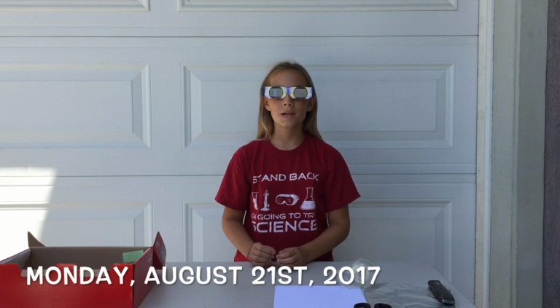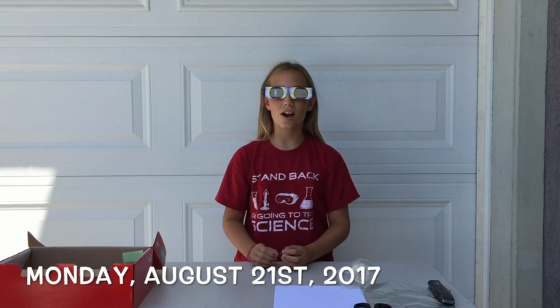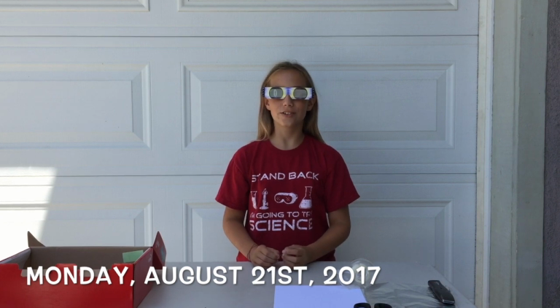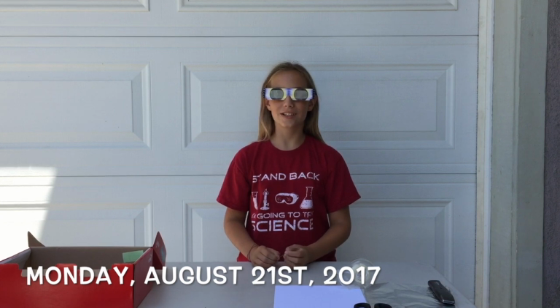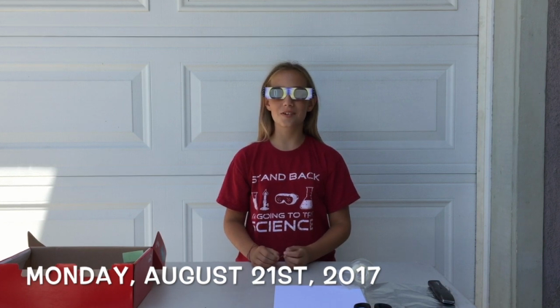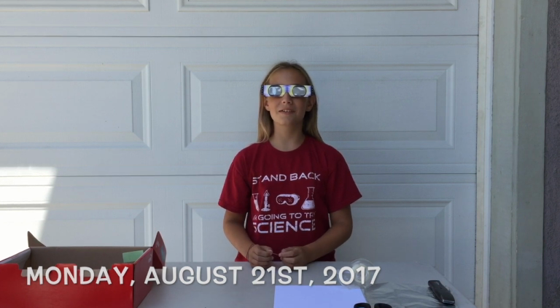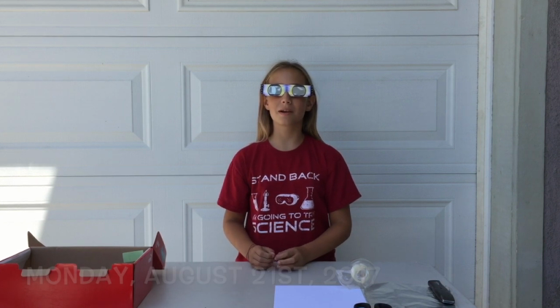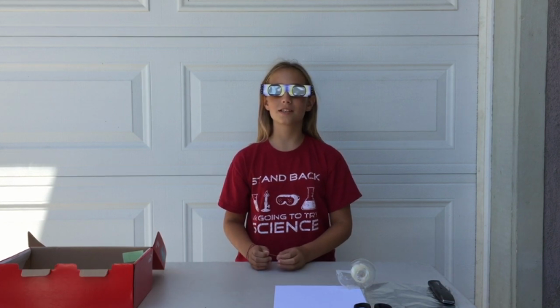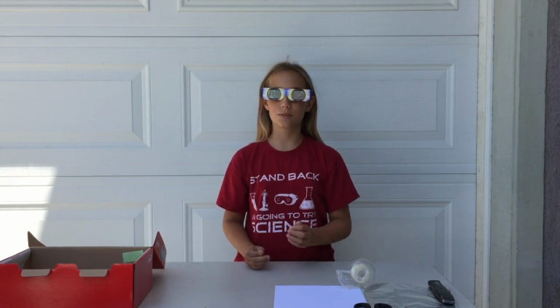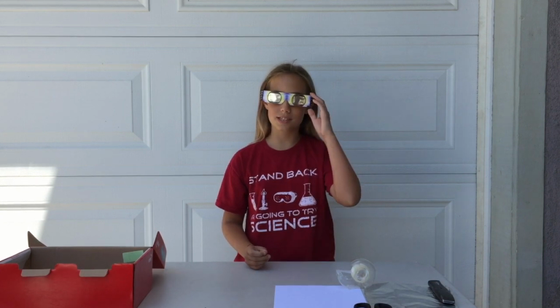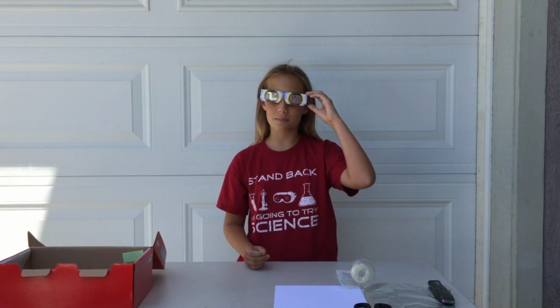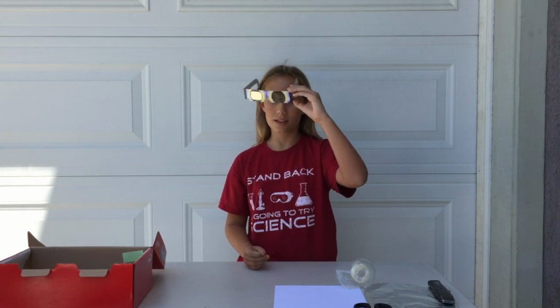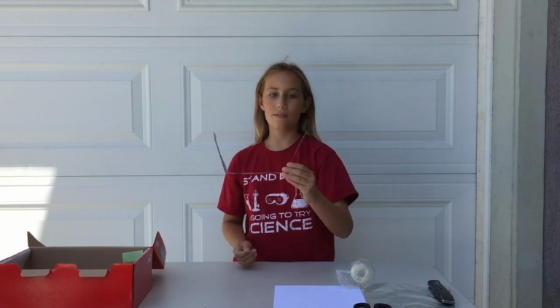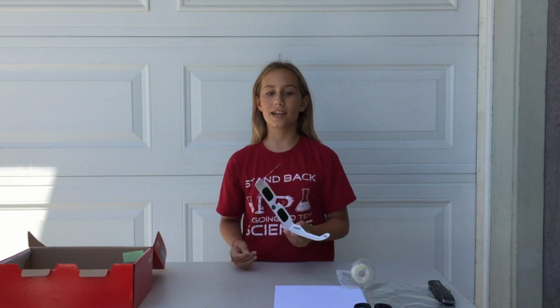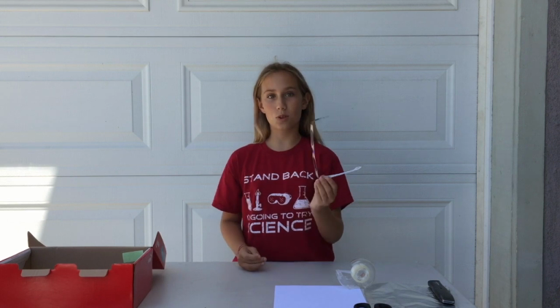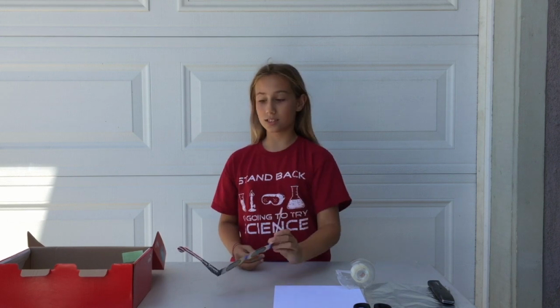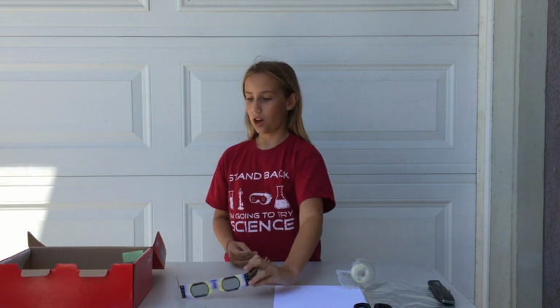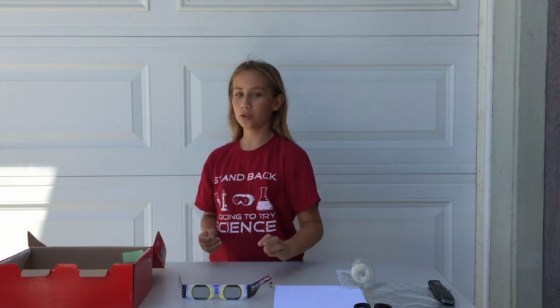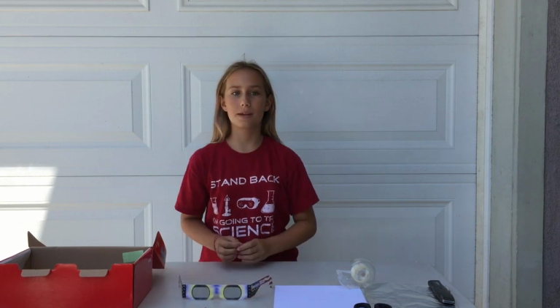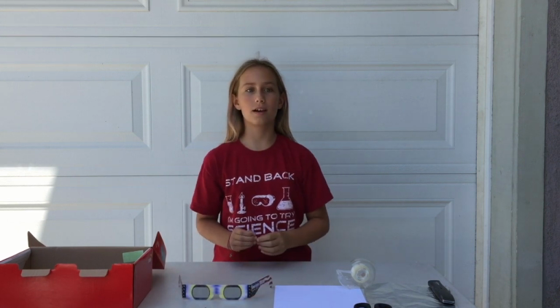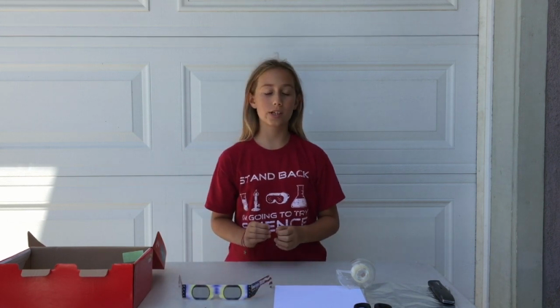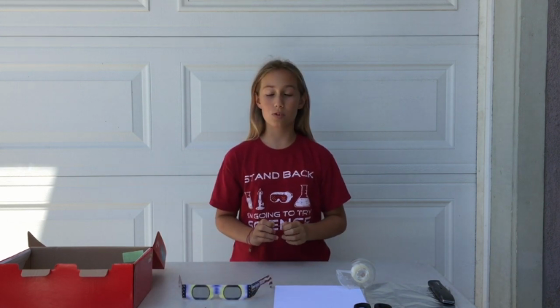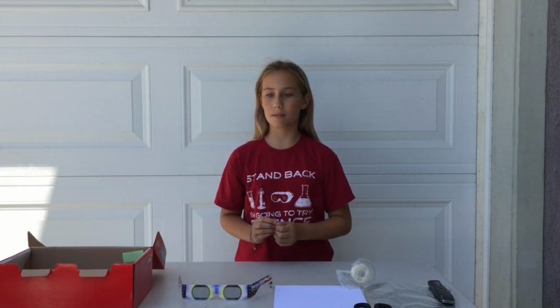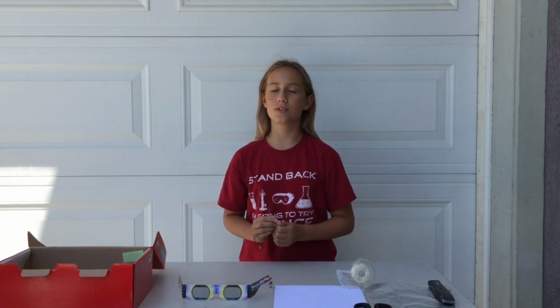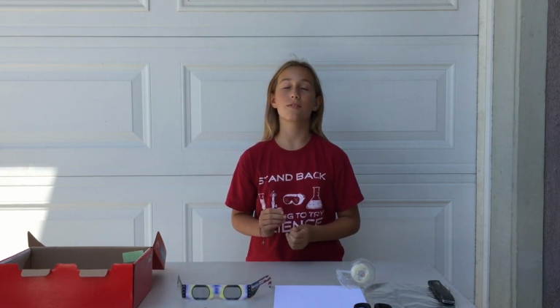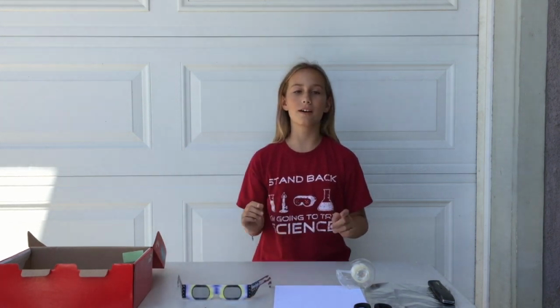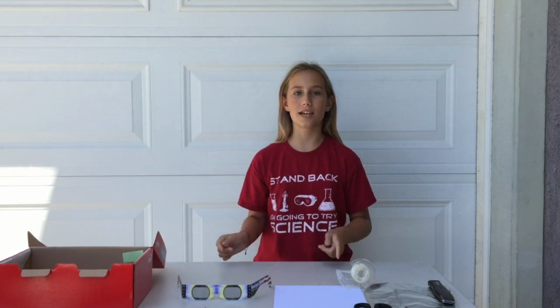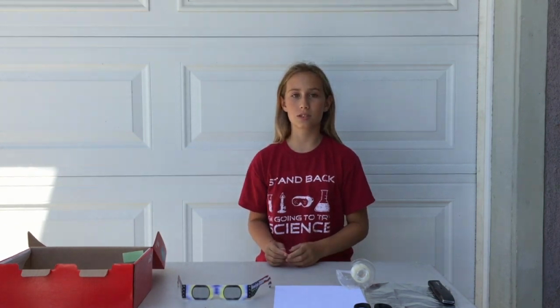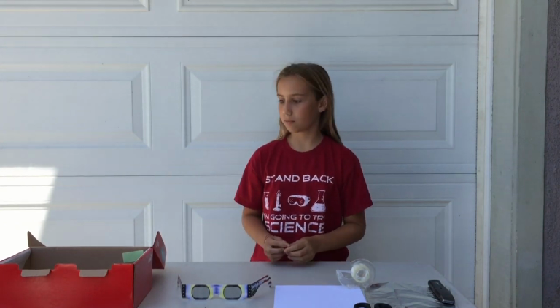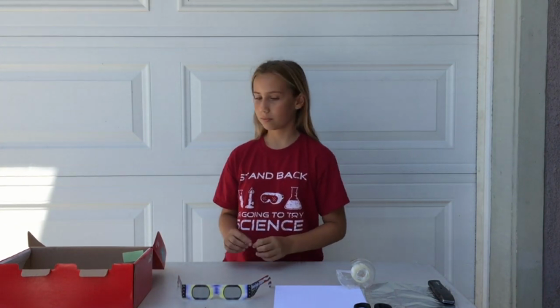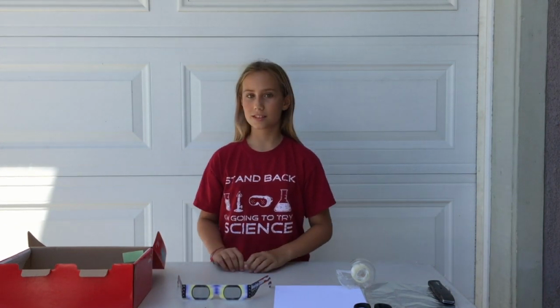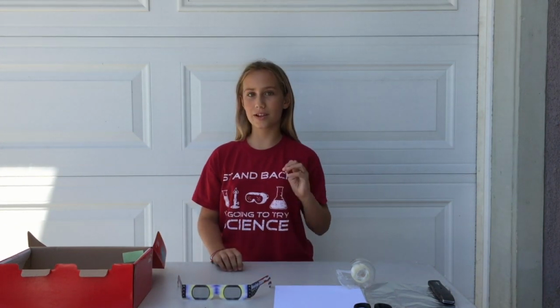Monday, August 21st is going to be the Great American 2017 Eclipse. If you can't get solar glasses, I'll show you how to make a solar eclipse viewer using a few household items. Let's do it.